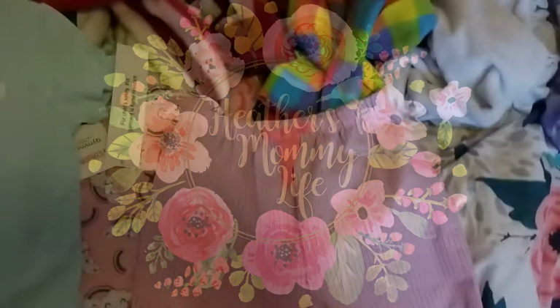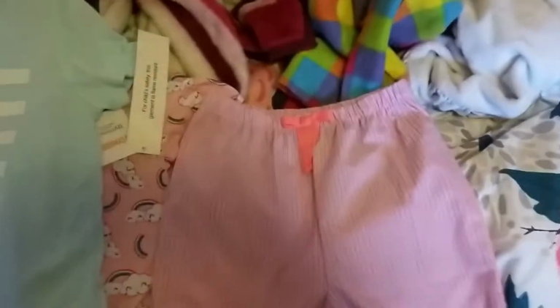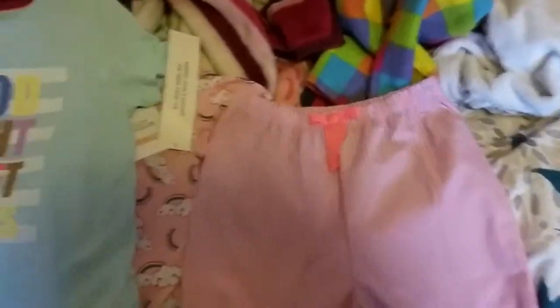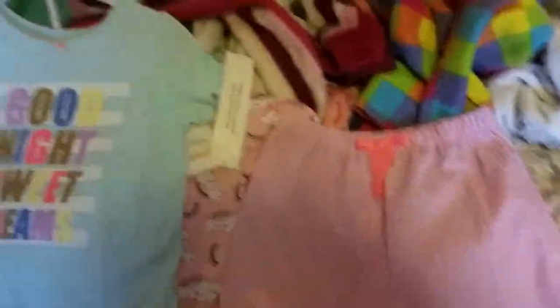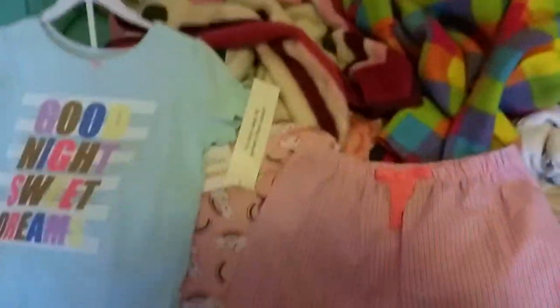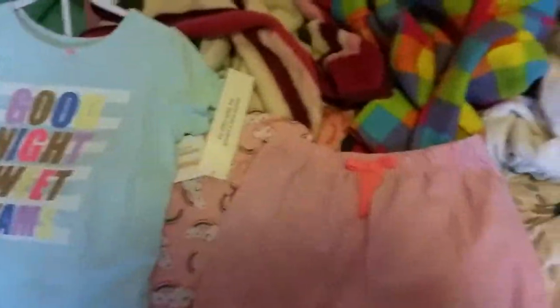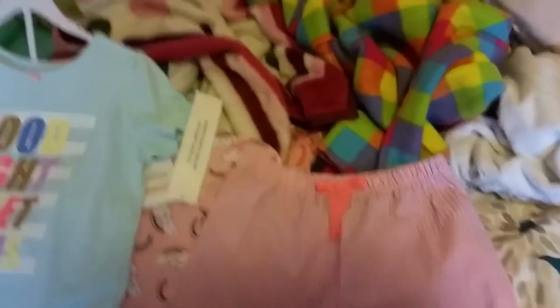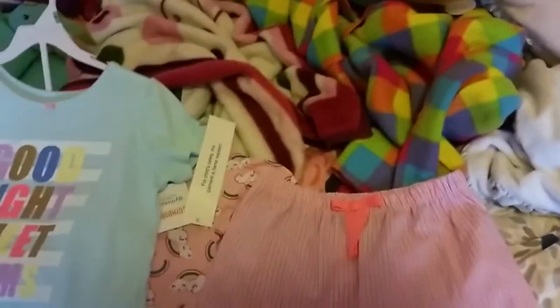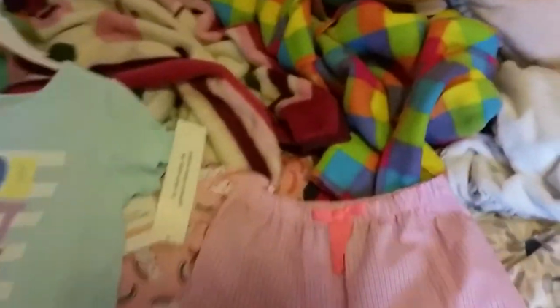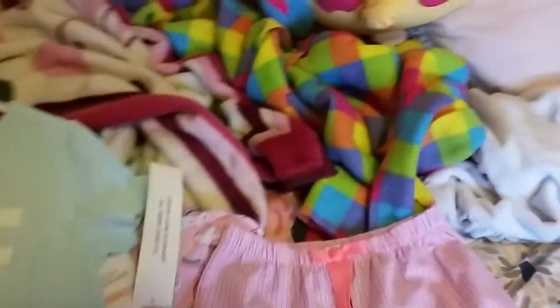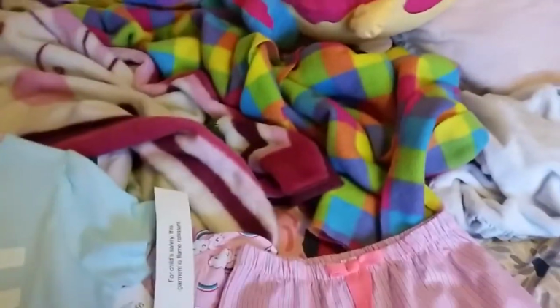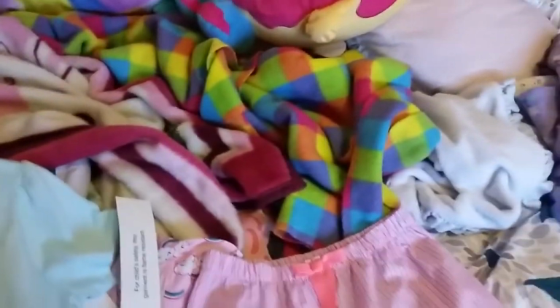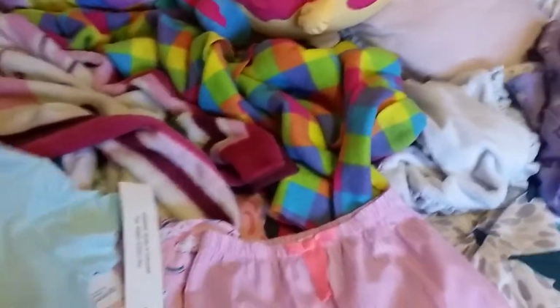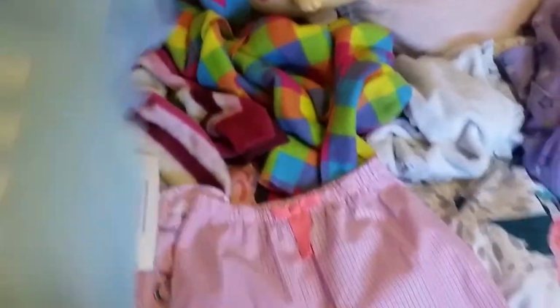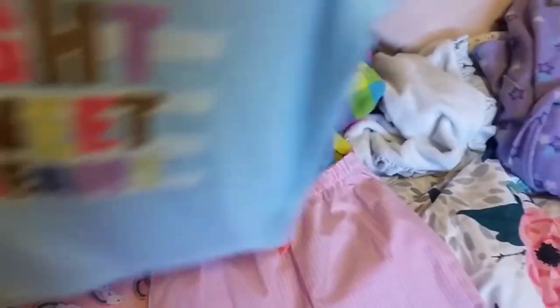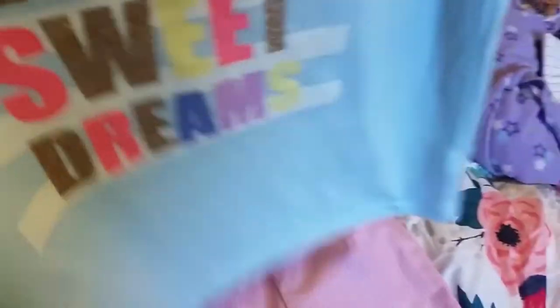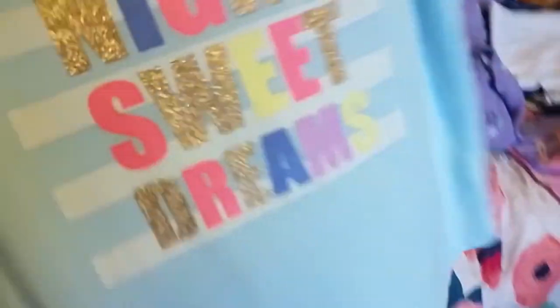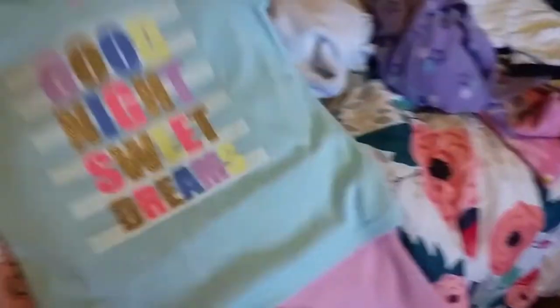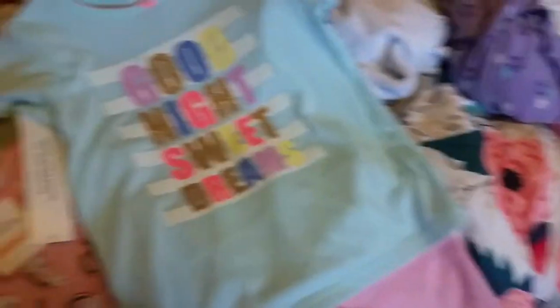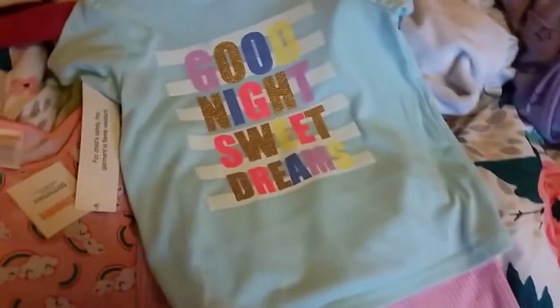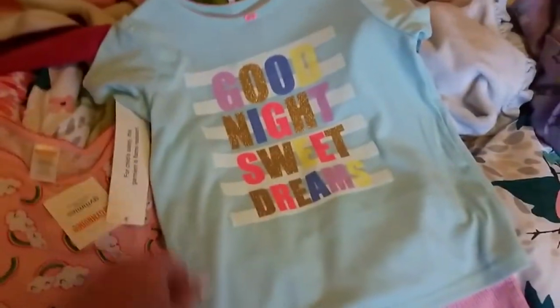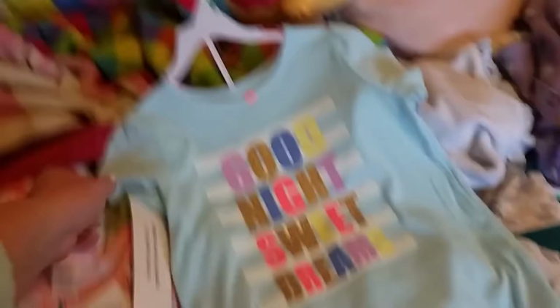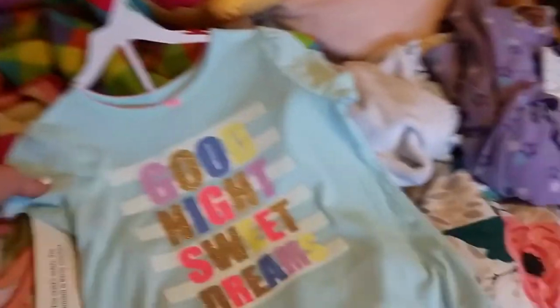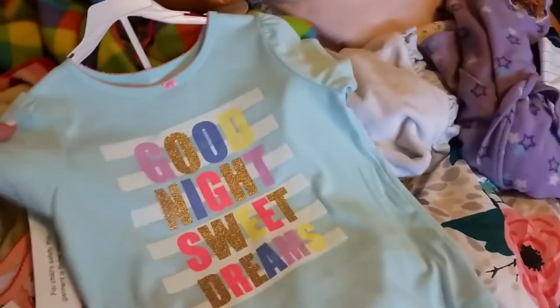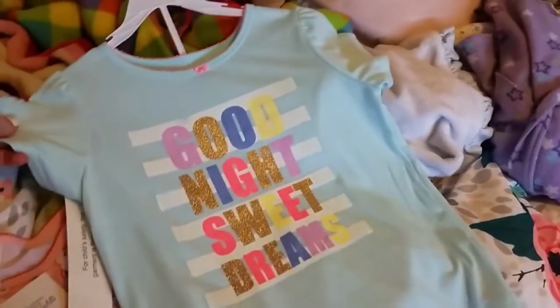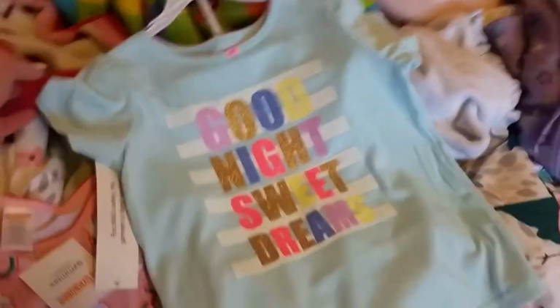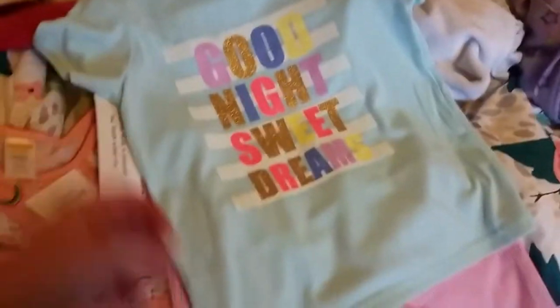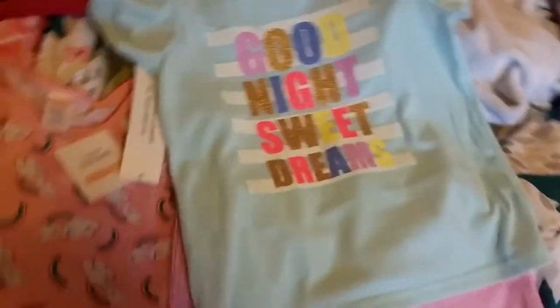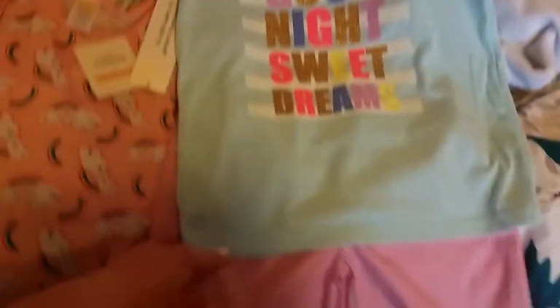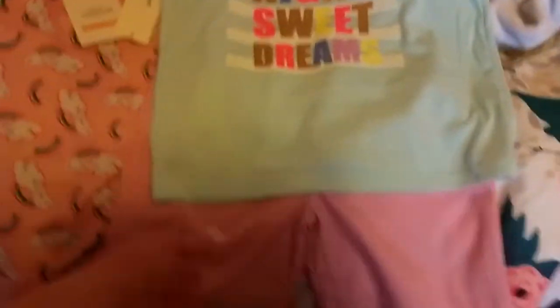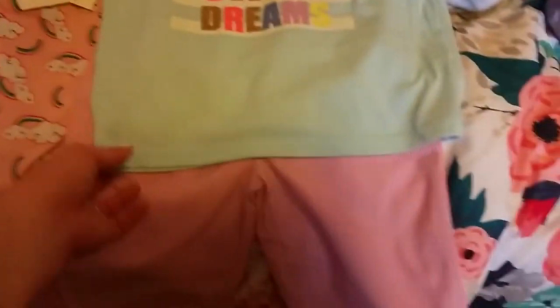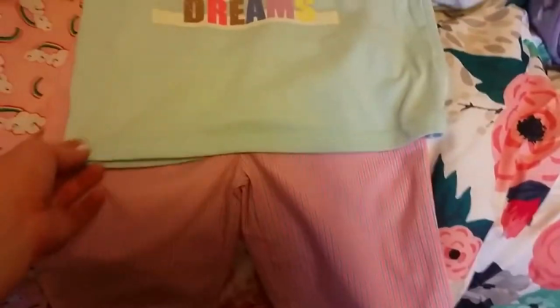Hey guys, so I went on a shopping spree clothing haul for the kids and I hit up Oshkosh, Carter's, Gymboree Outlet, and Gap Outlet.